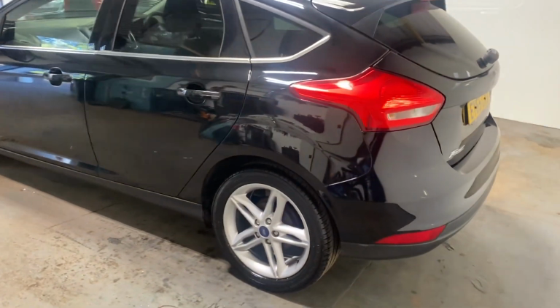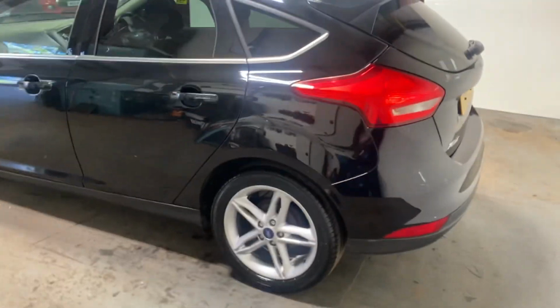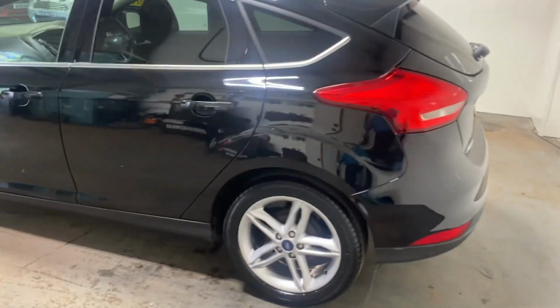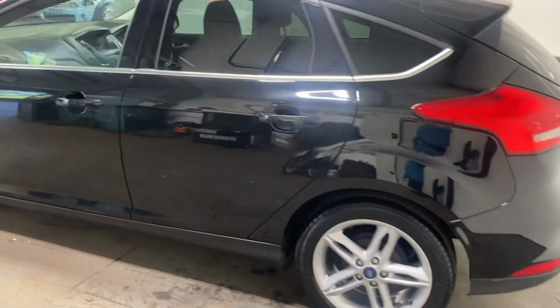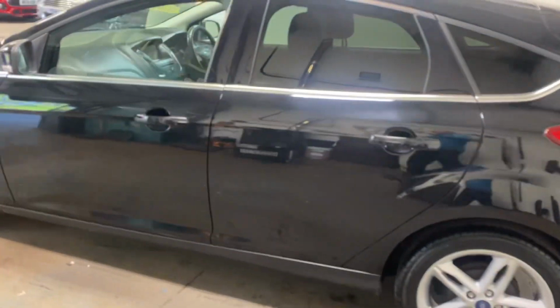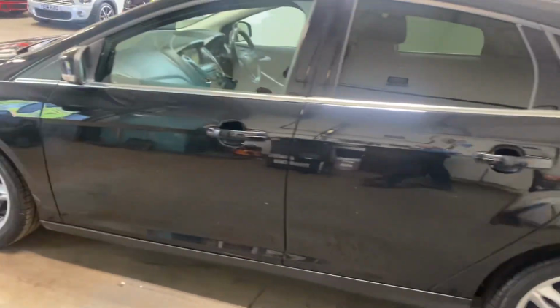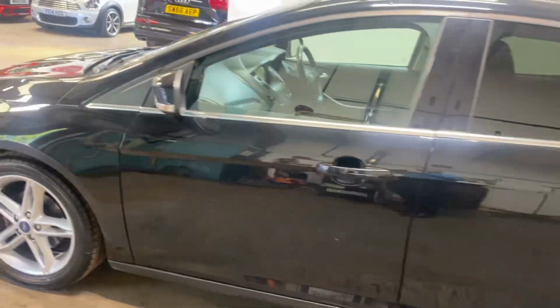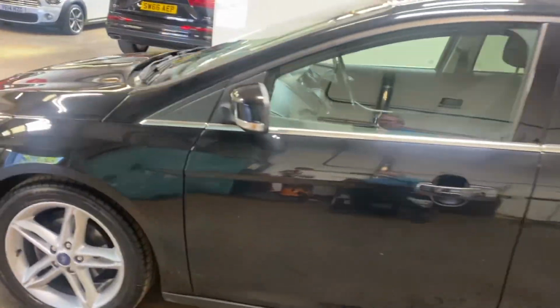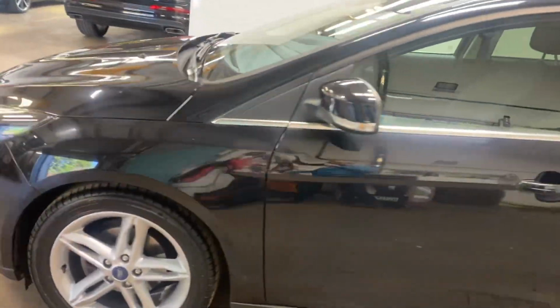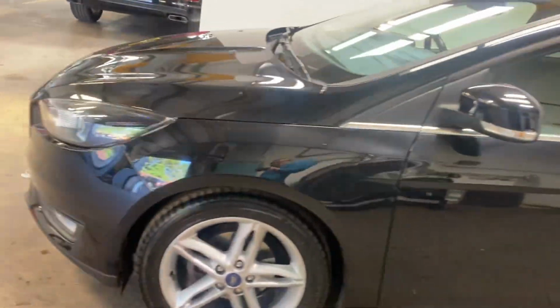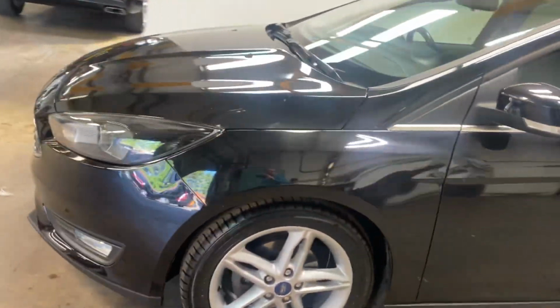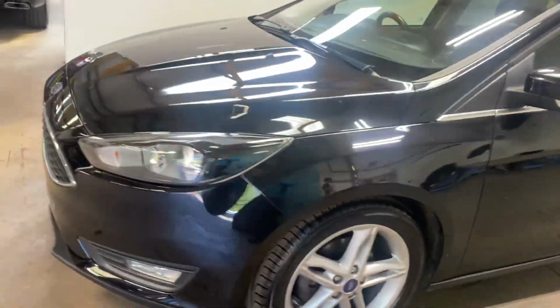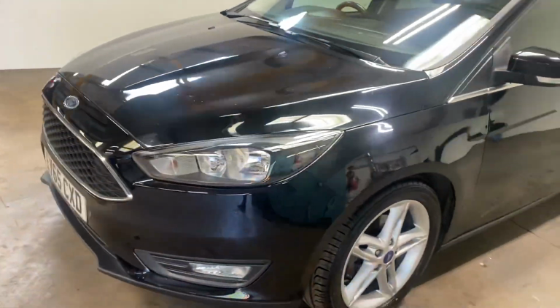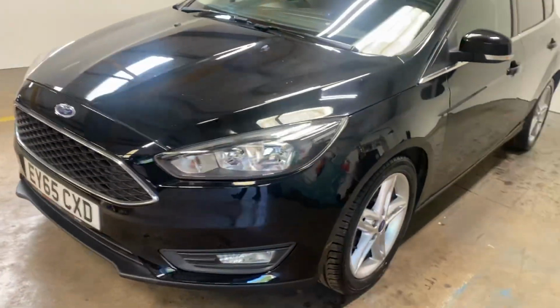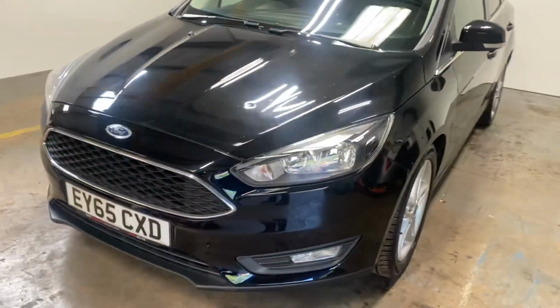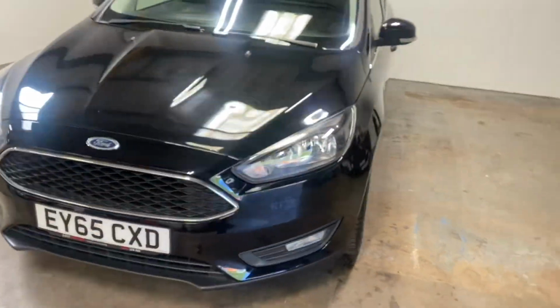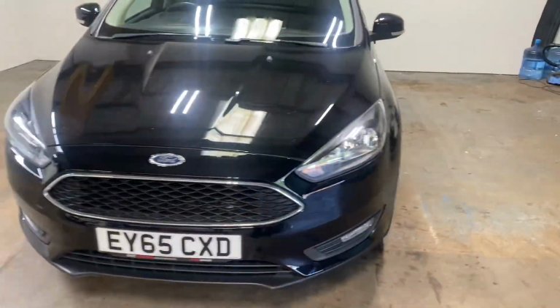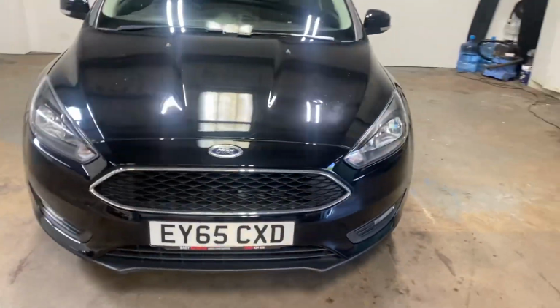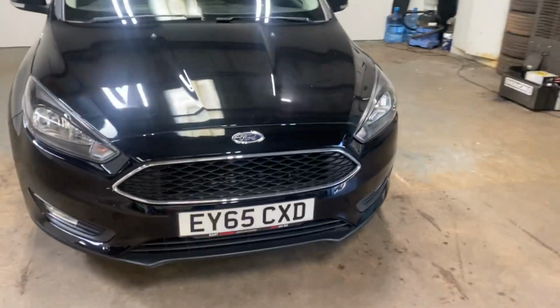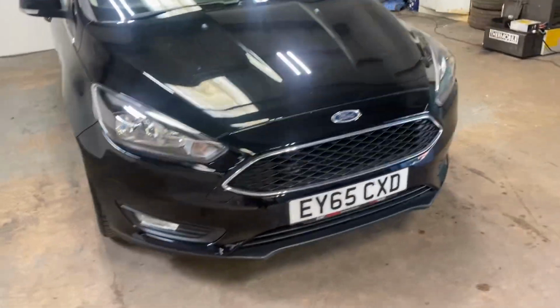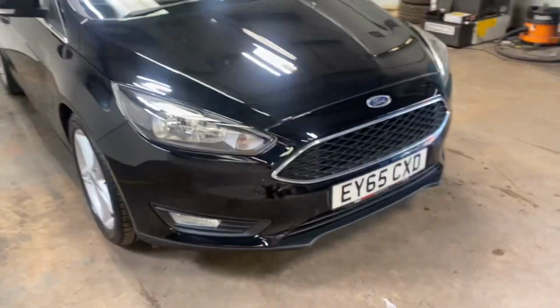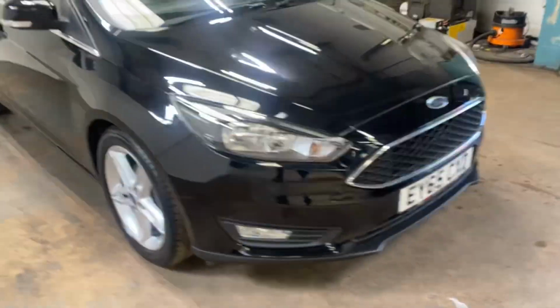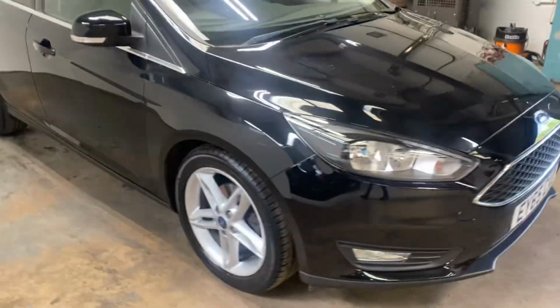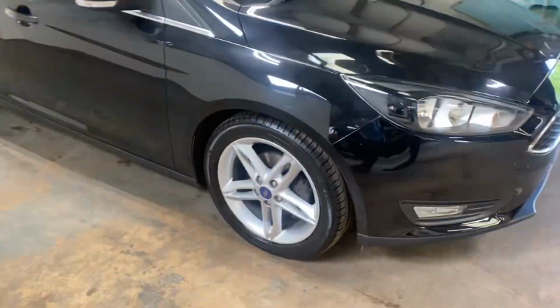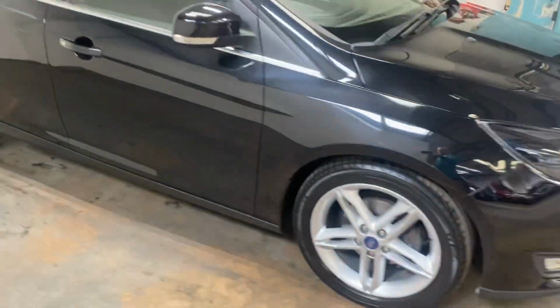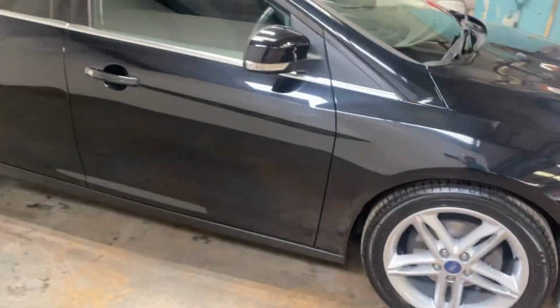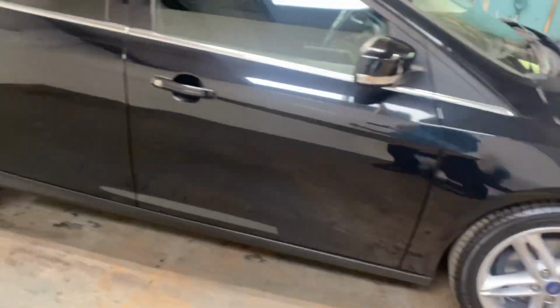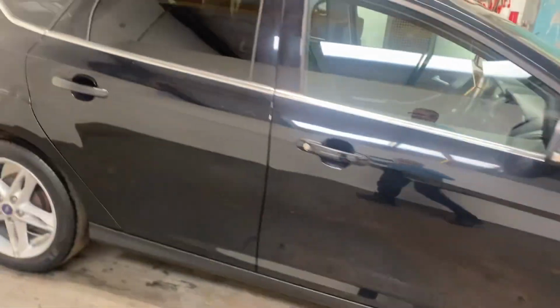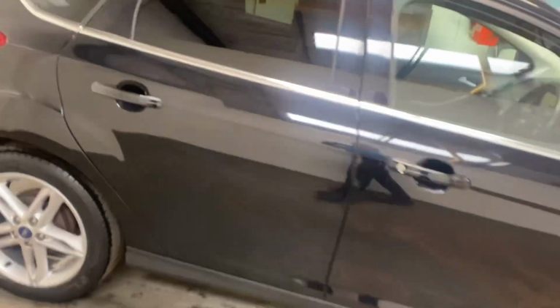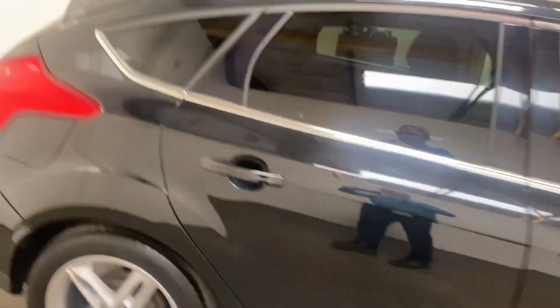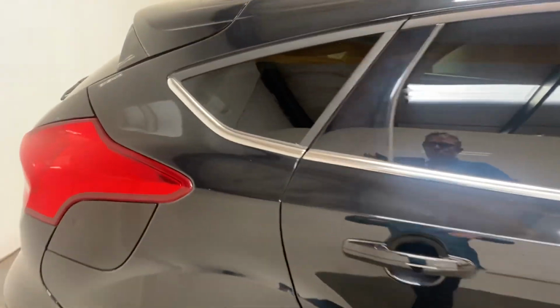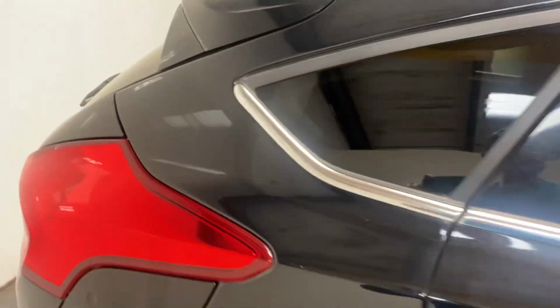Let me walk you up the rest of the car. These Focus are very good — very good build quality, probably the top two or three in its class, I would say, build quality-wise.